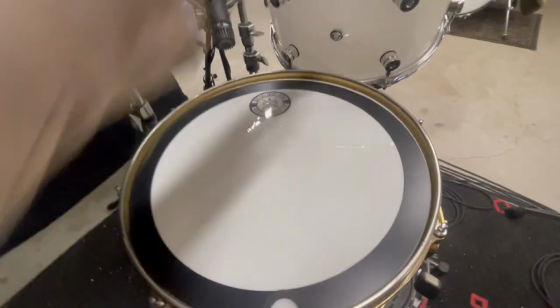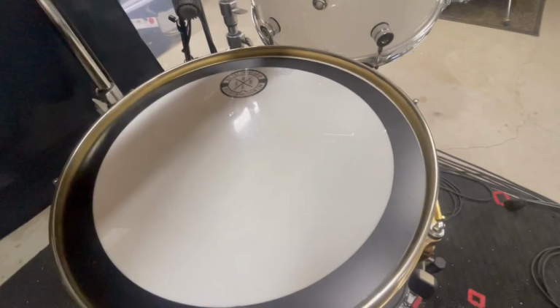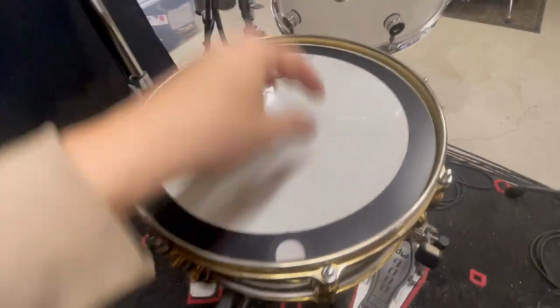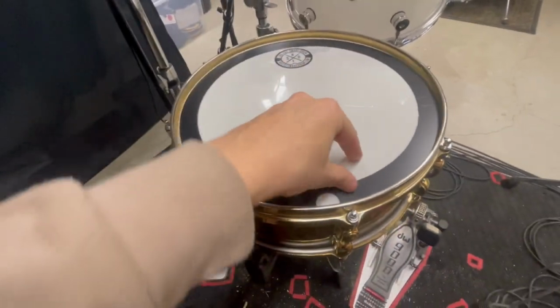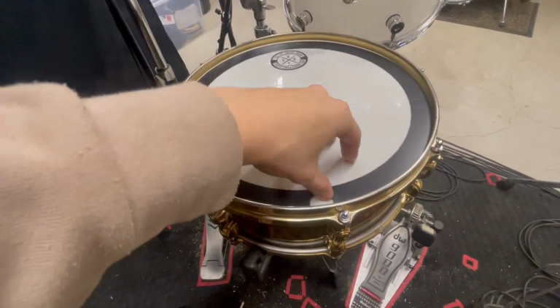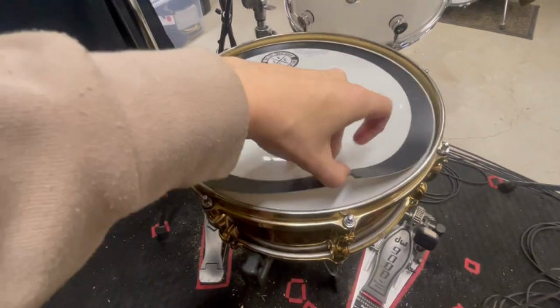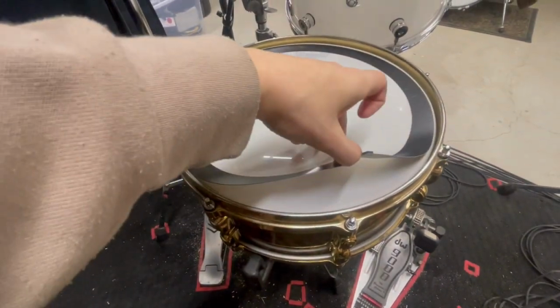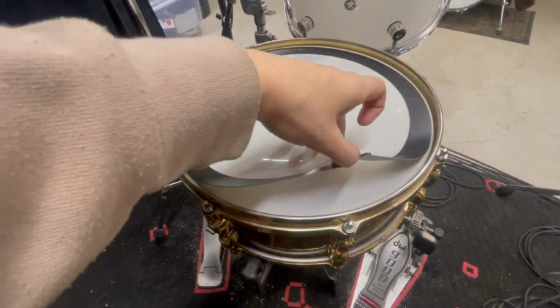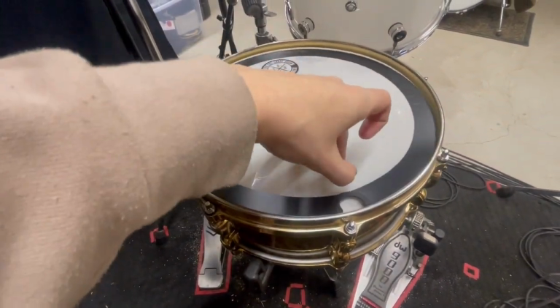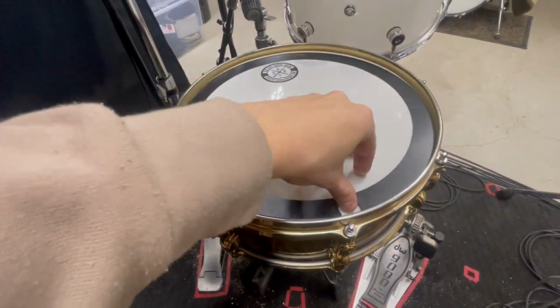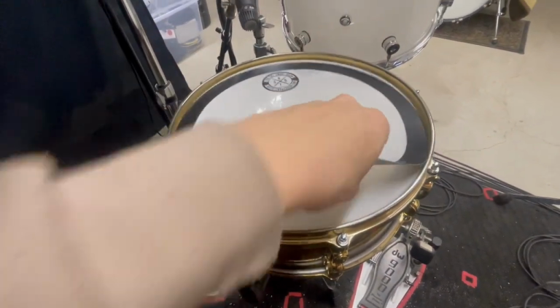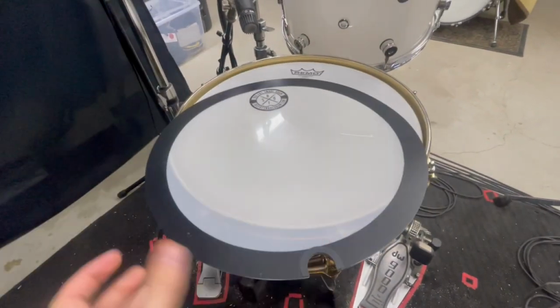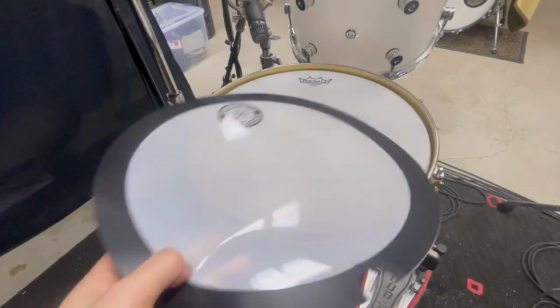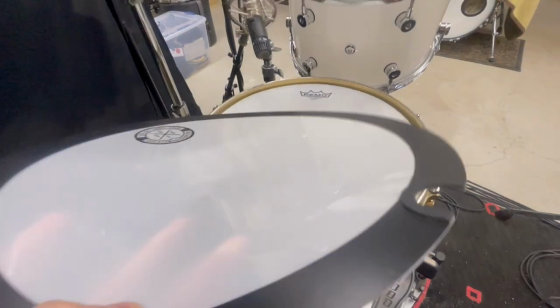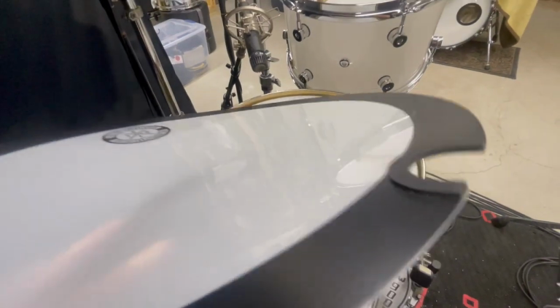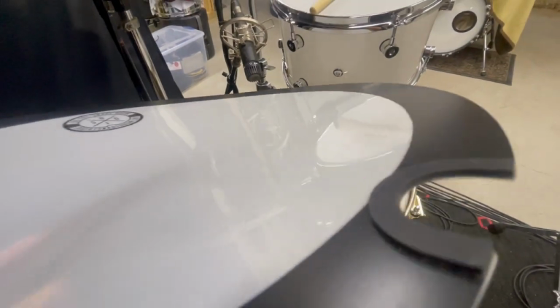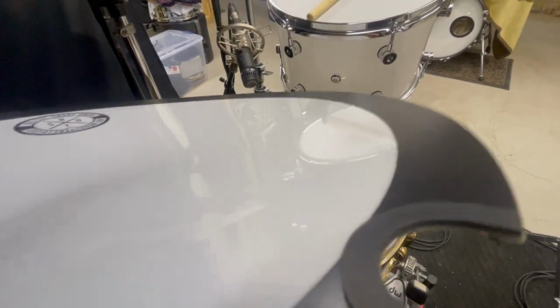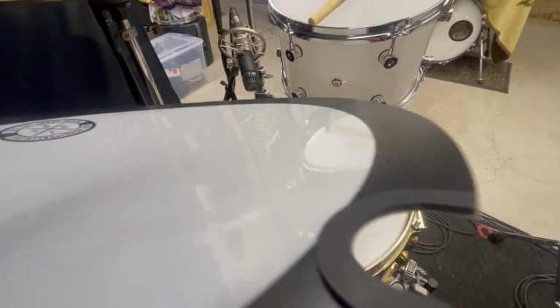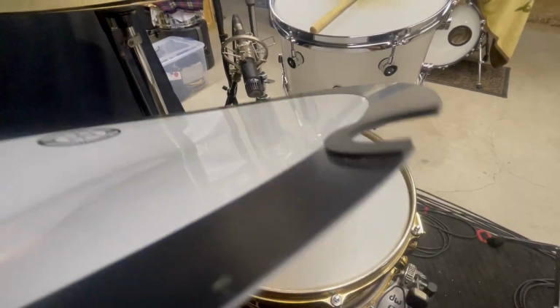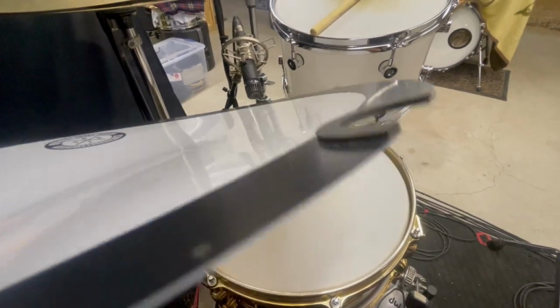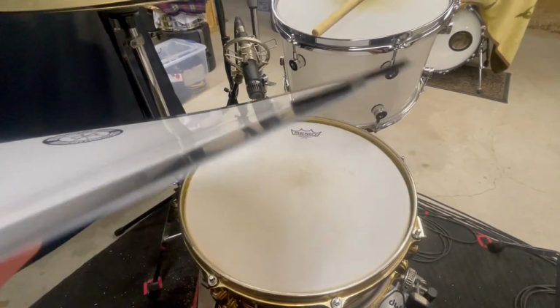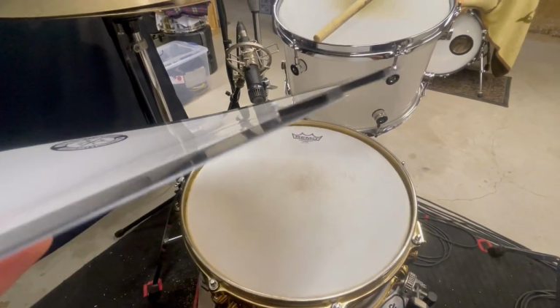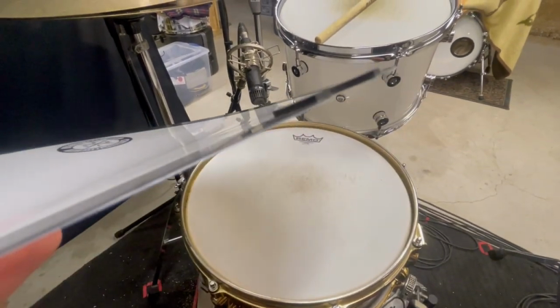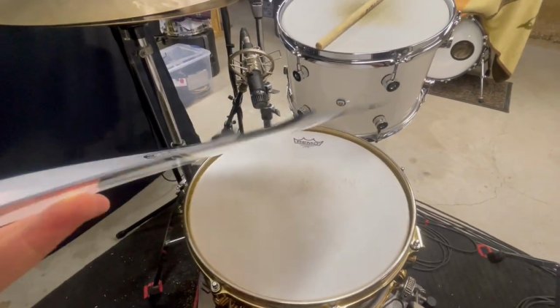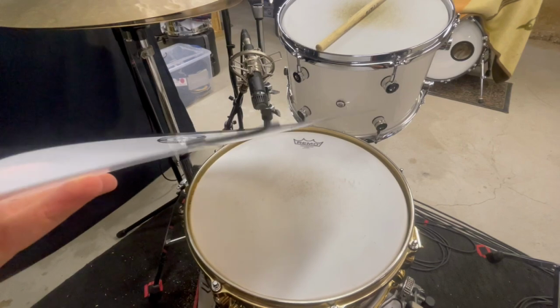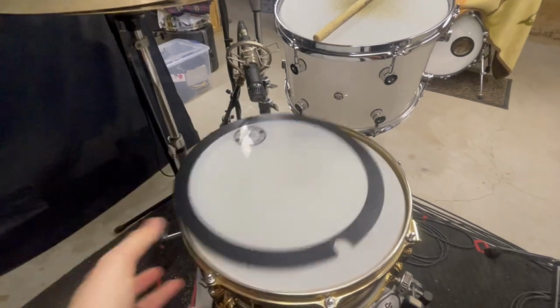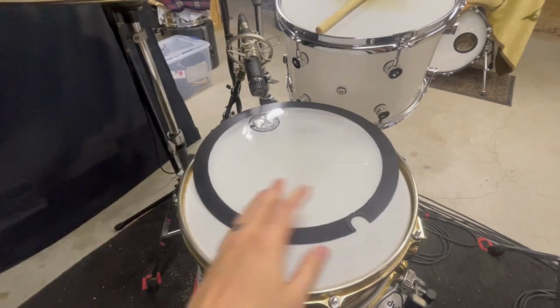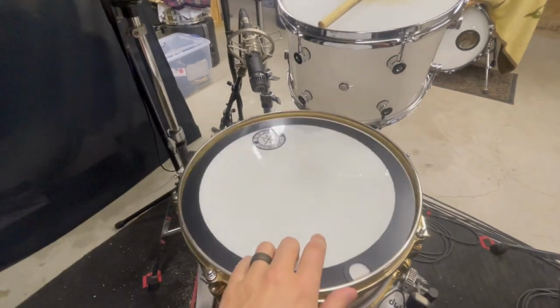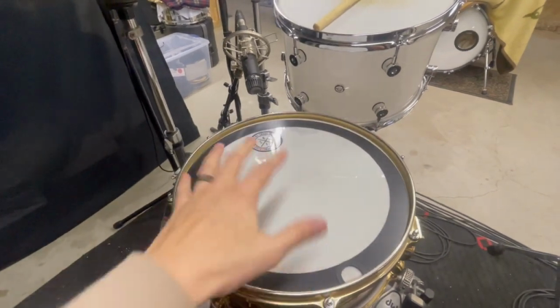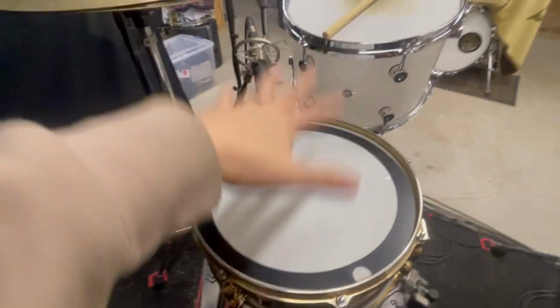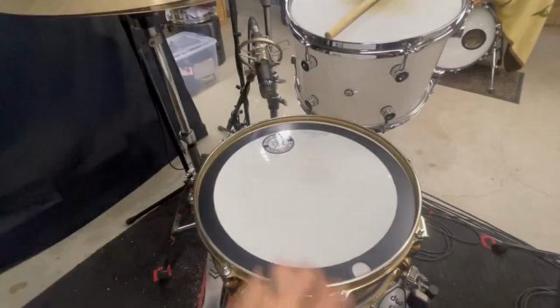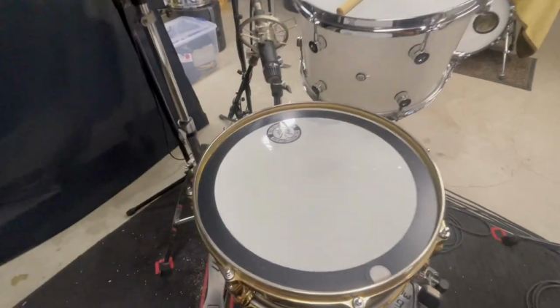They were even thoughtful enough to add a little thumb picker-upper with a cutout. It's a little thicker on the edge, as you can see — they added that extra layer, which keeps it nice and weighted so it's not flopping all over the place.